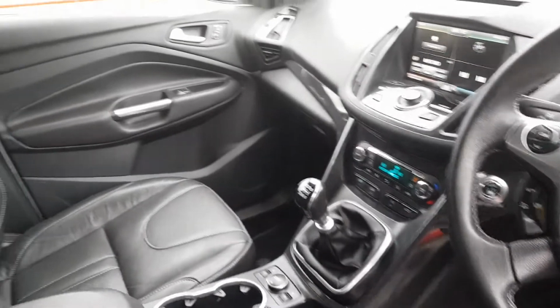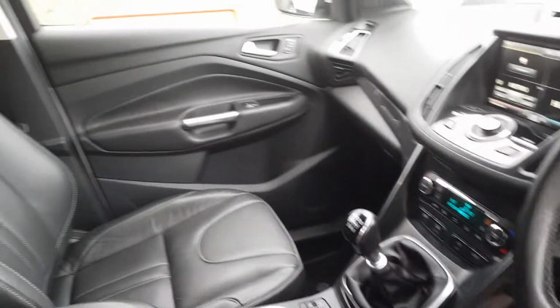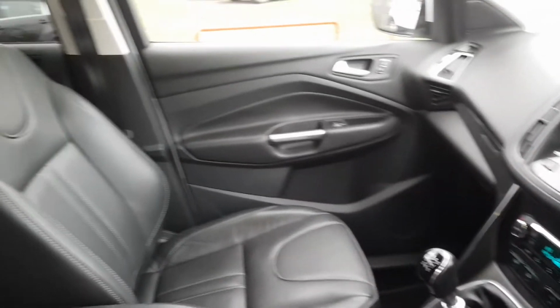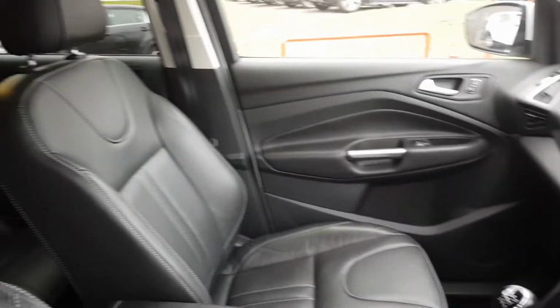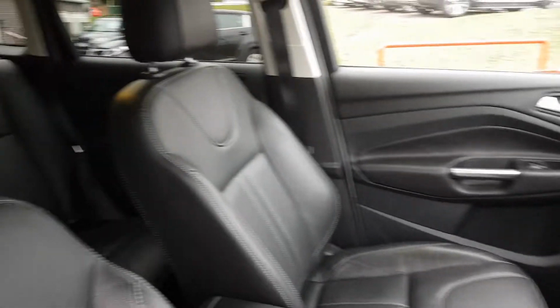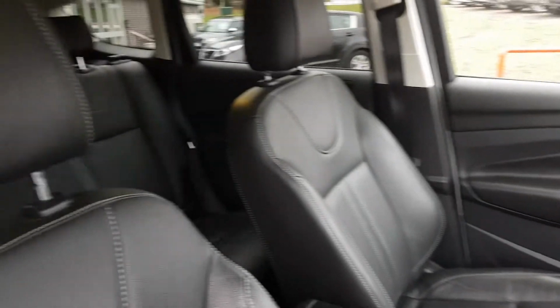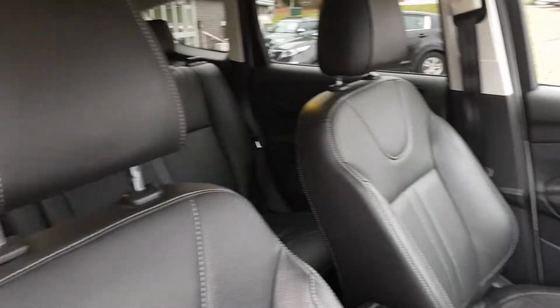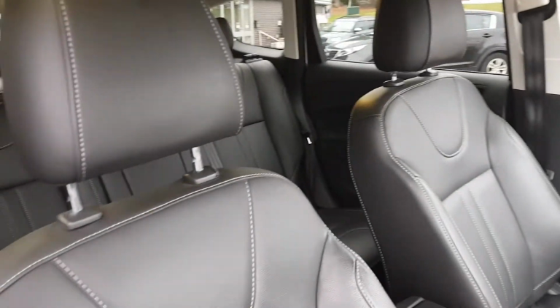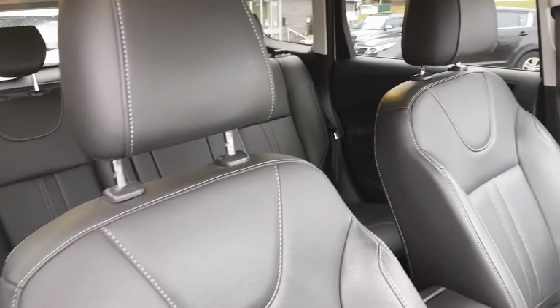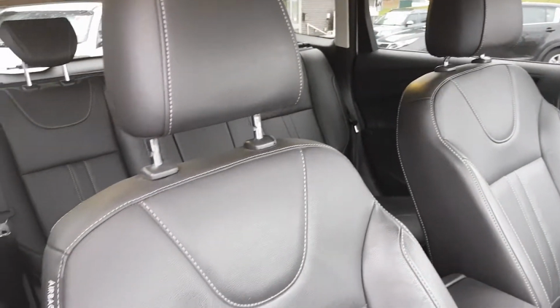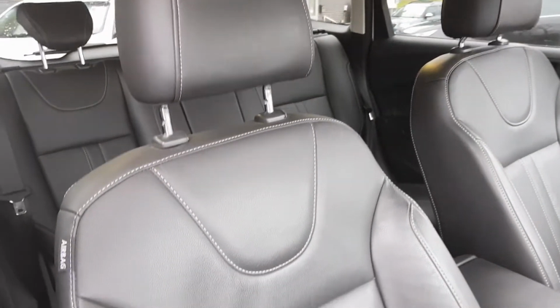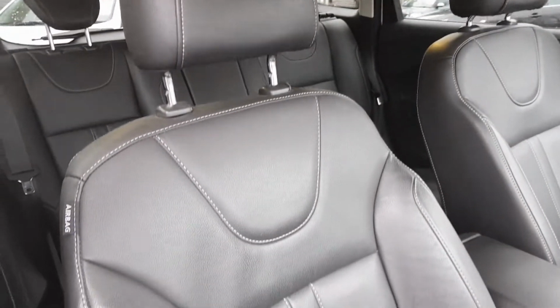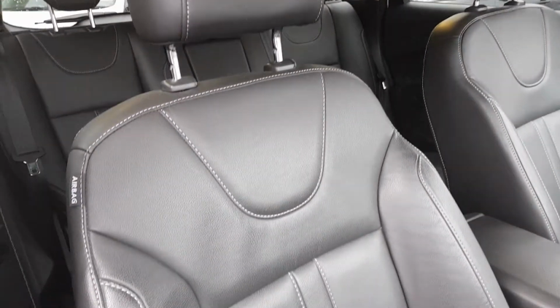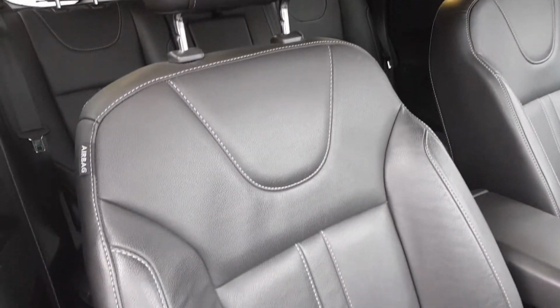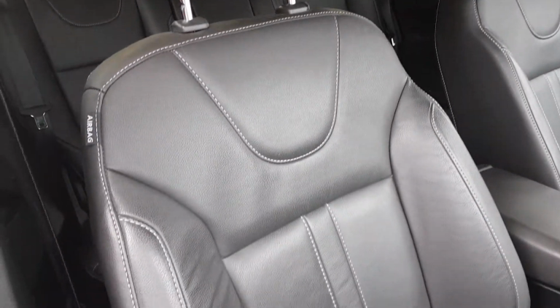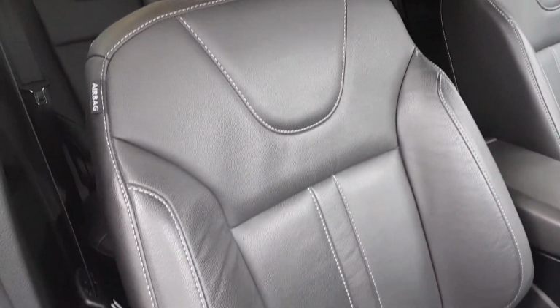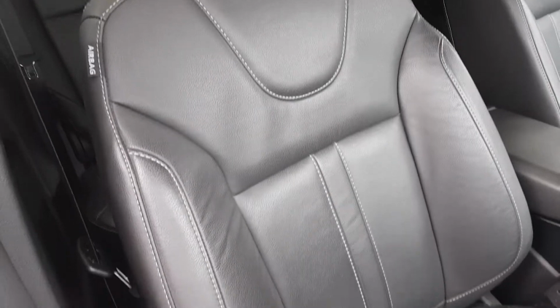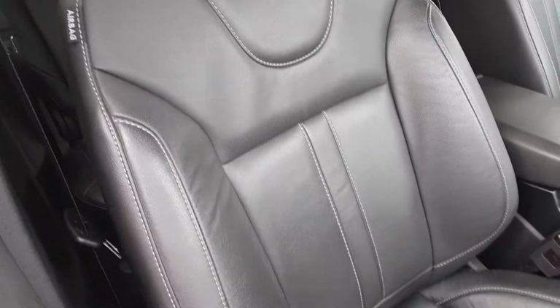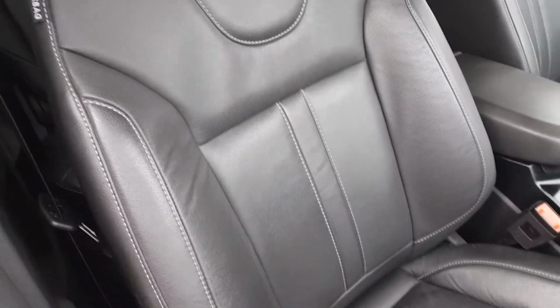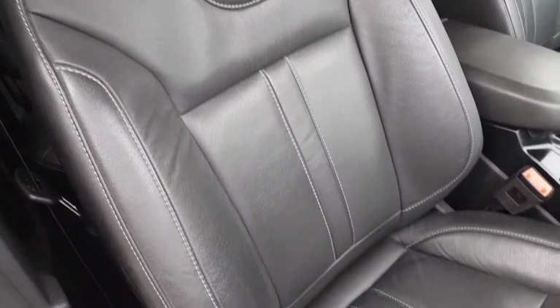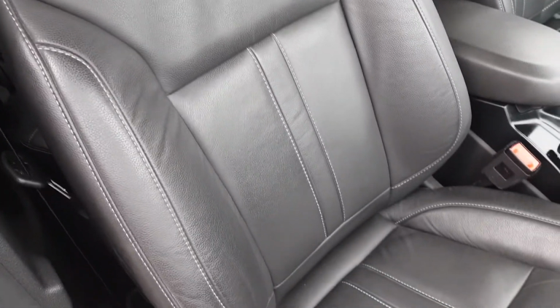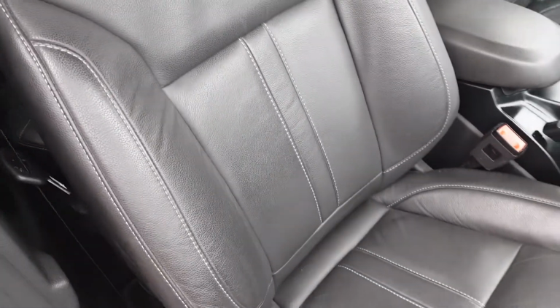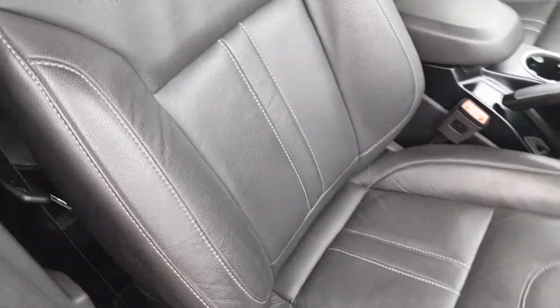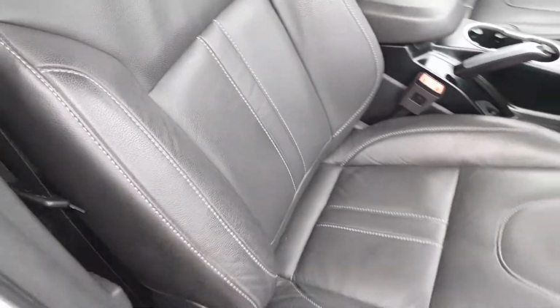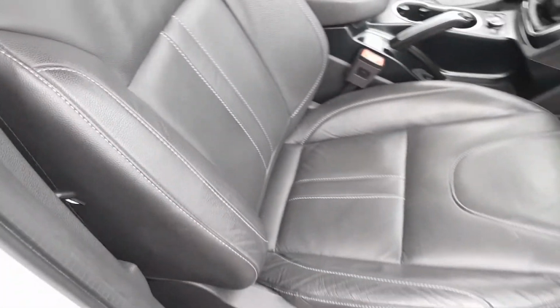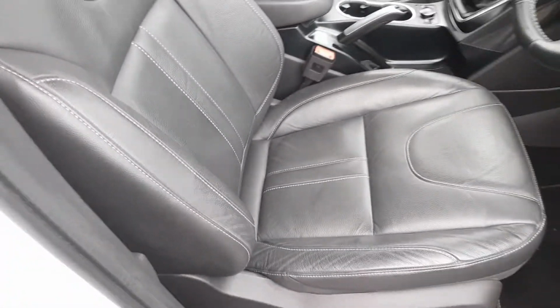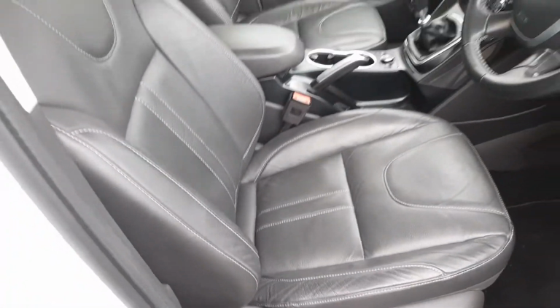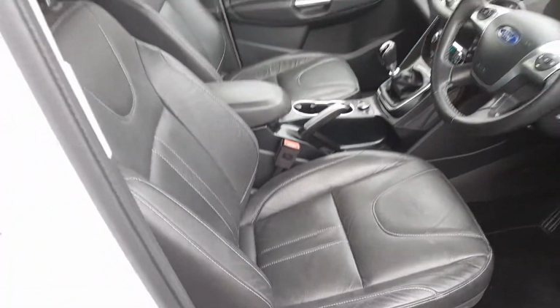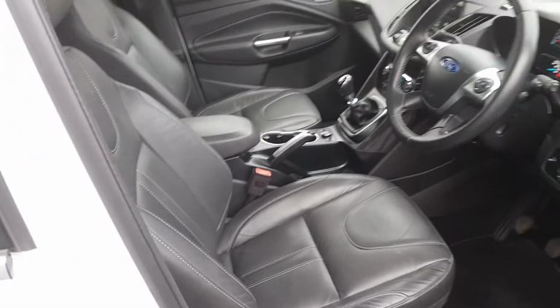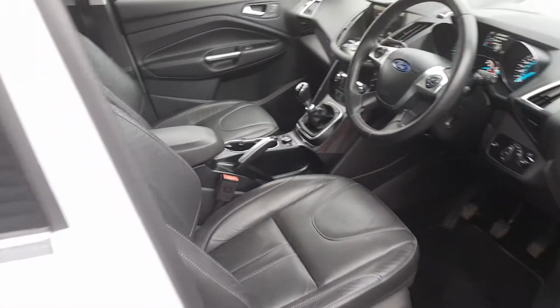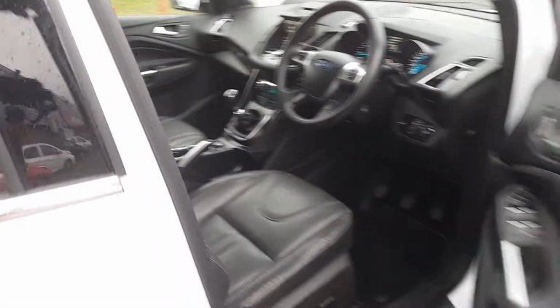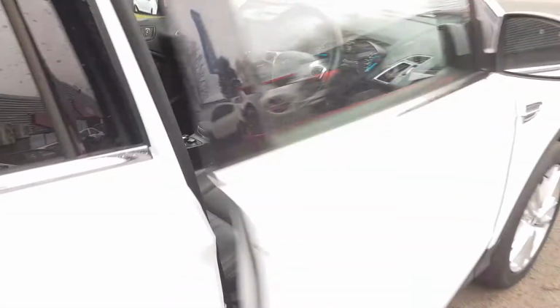As we move around to the seats, there's an incredibly premium feel with full leather and a high contrast stitch. Both front seats are heated, as well as the driver's seat being 10-way adjustable.